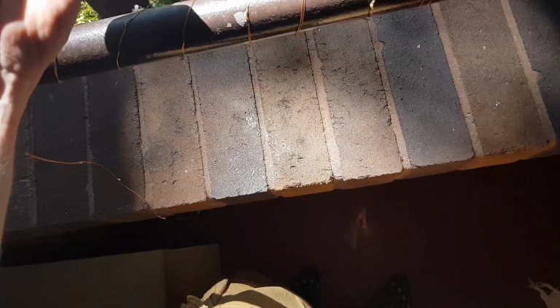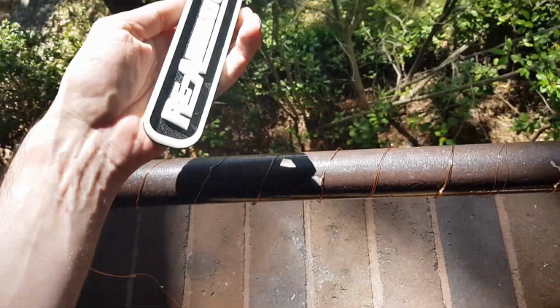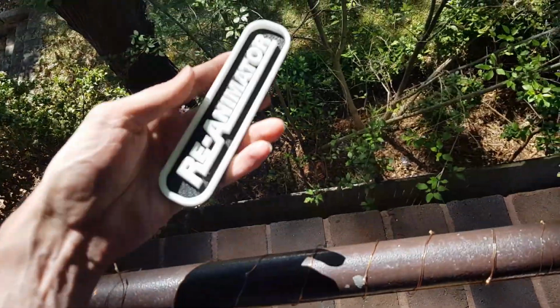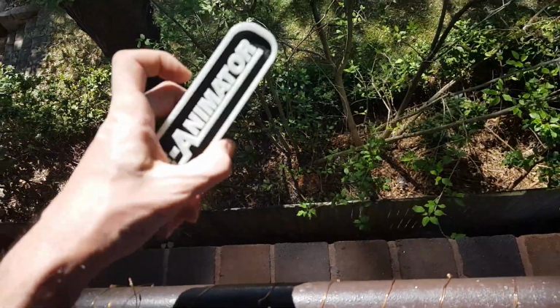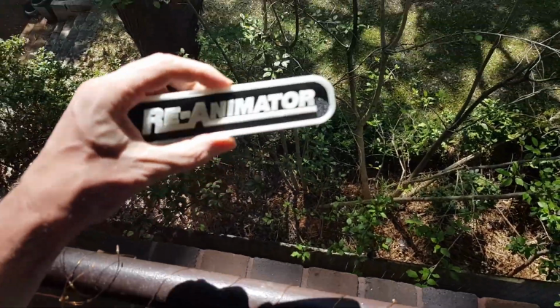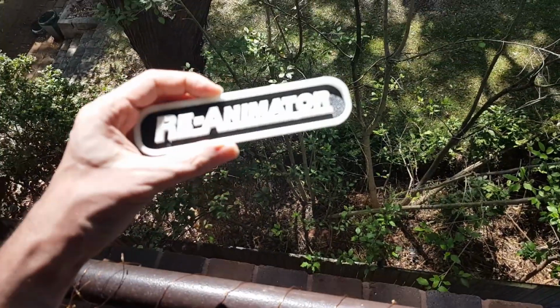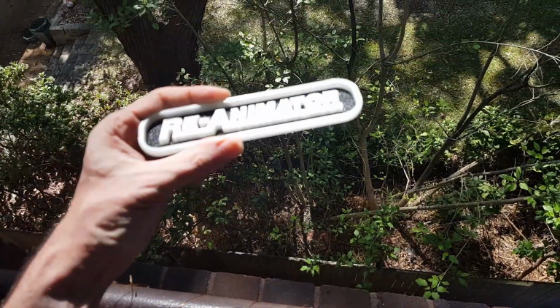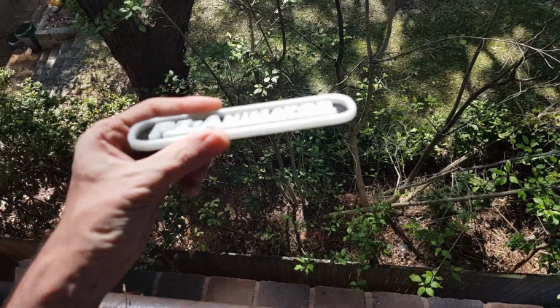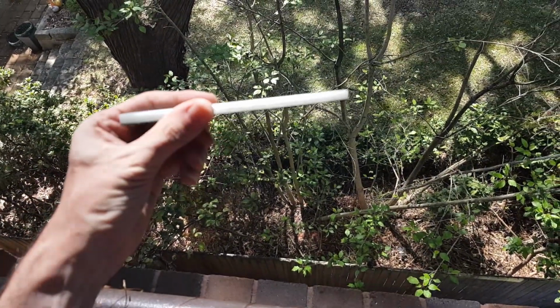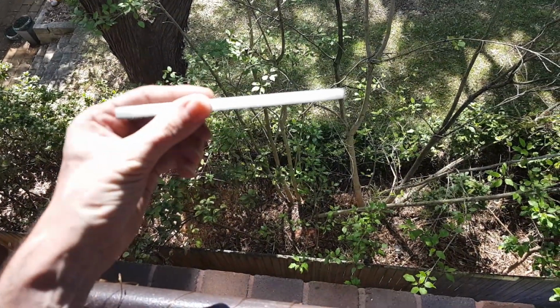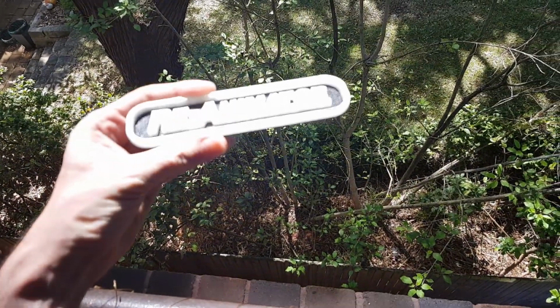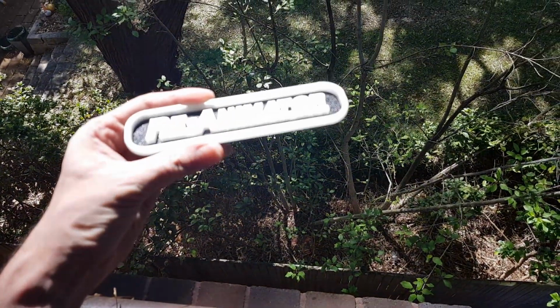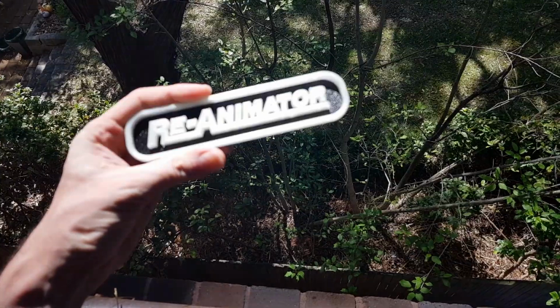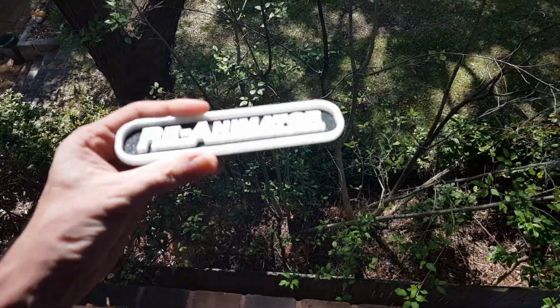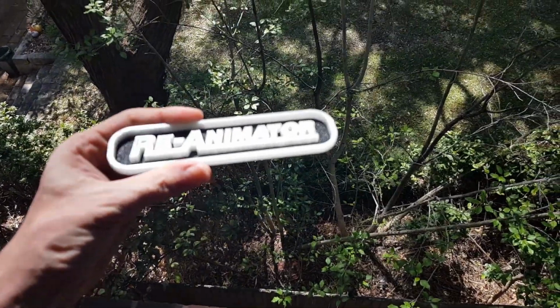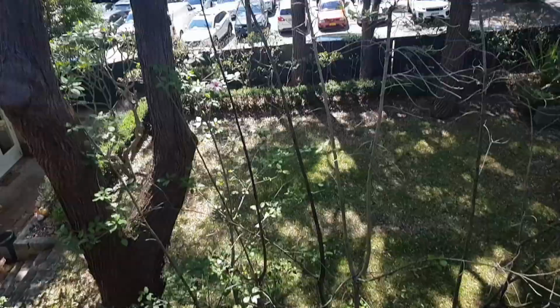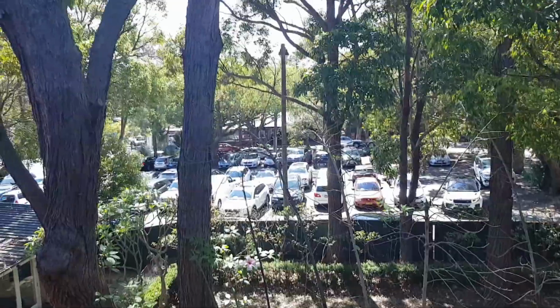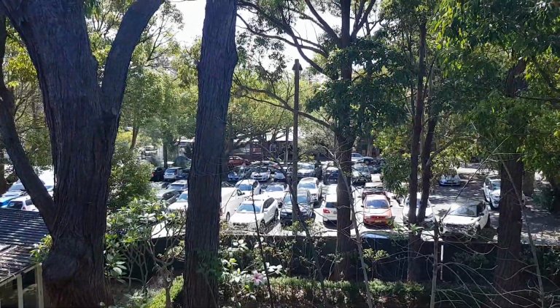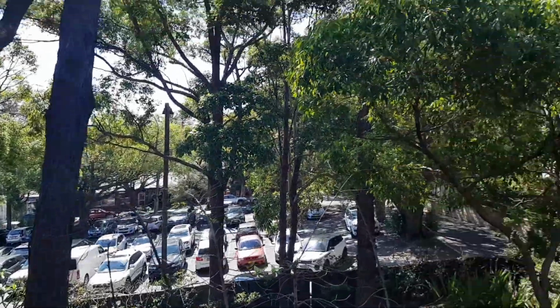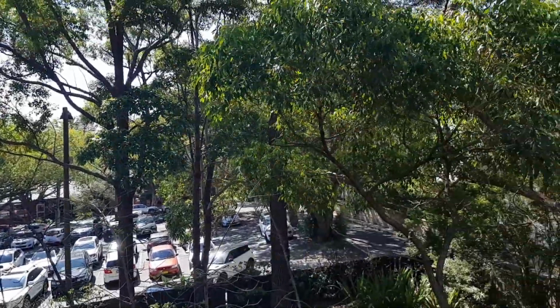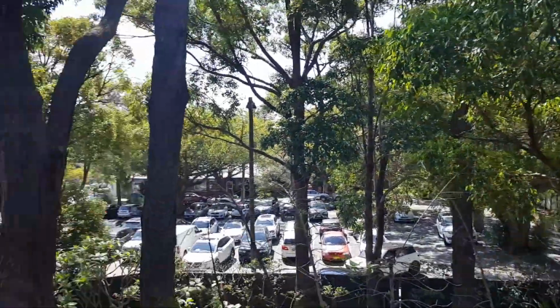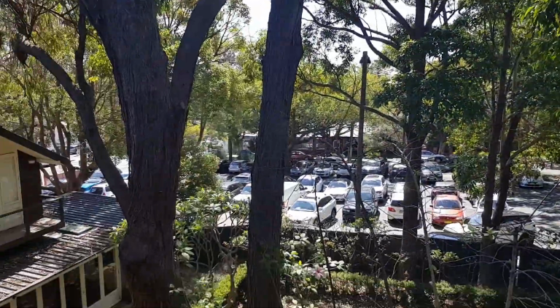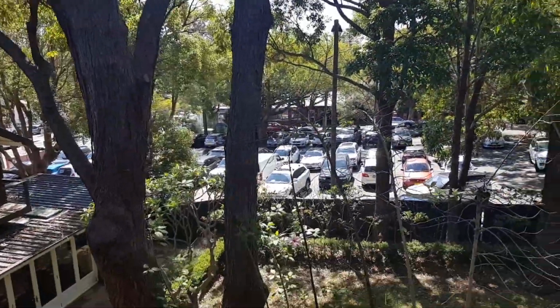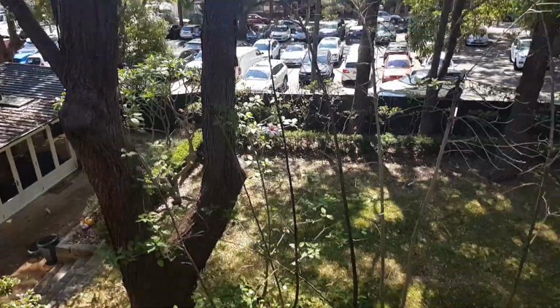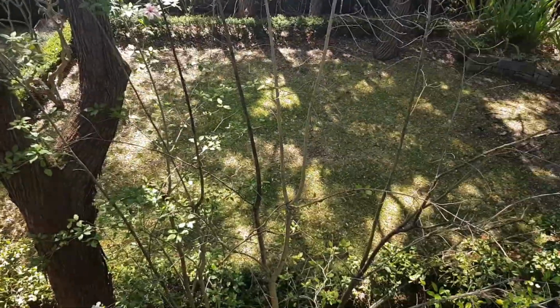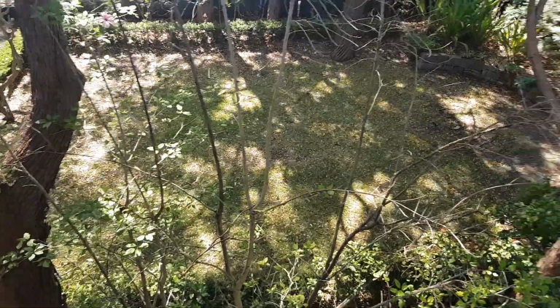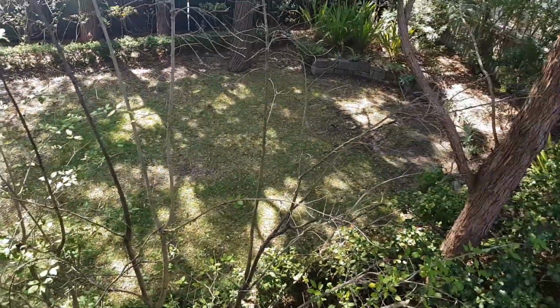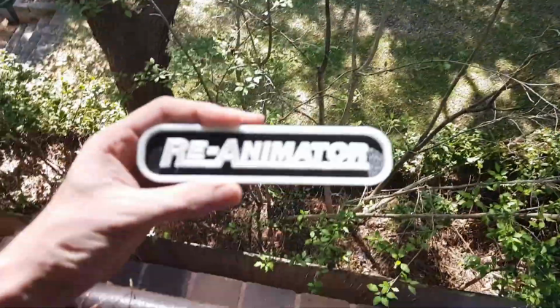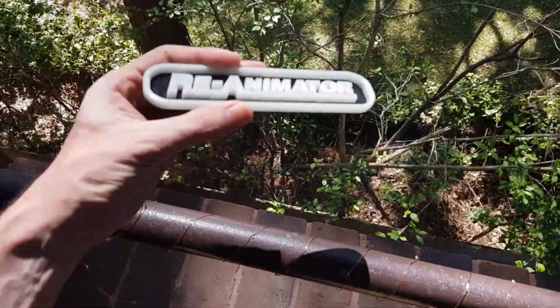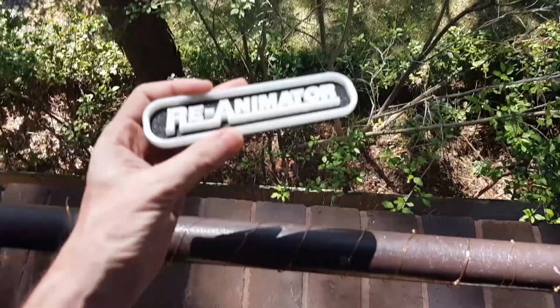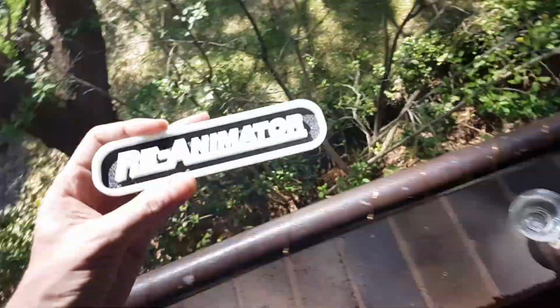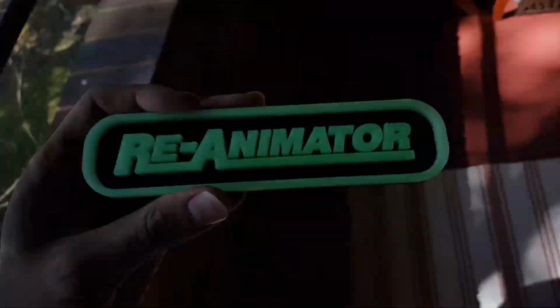I'll hold it out. Nice garden of my friend's — this is a car park right there, but check that garden out. Nice. Anyway, so it's charged there.